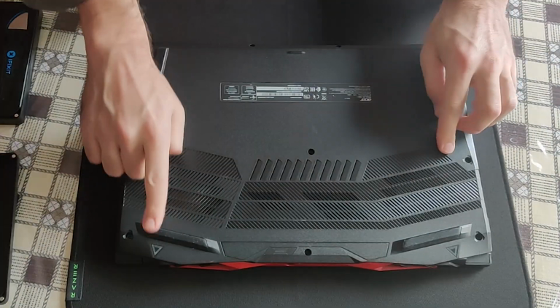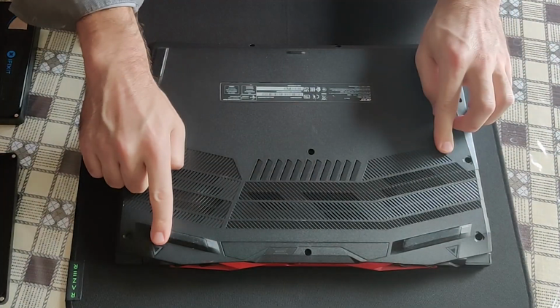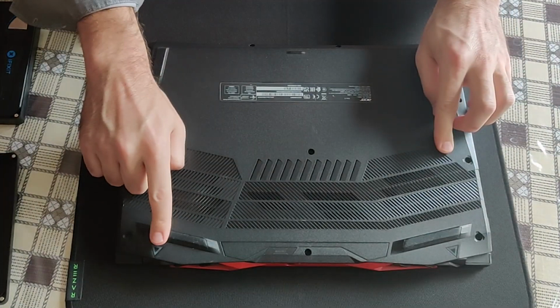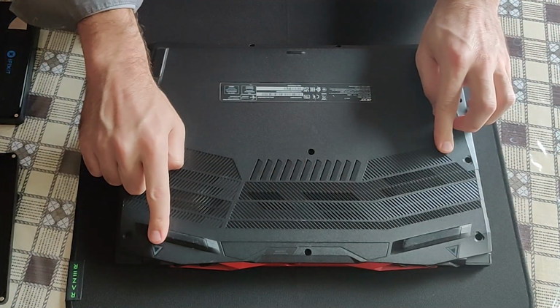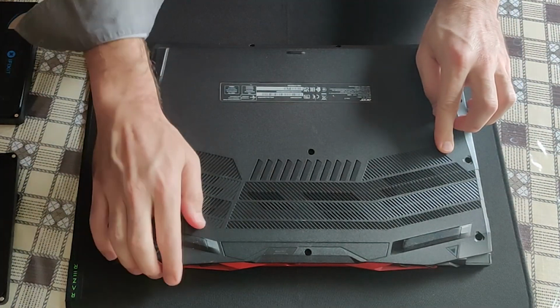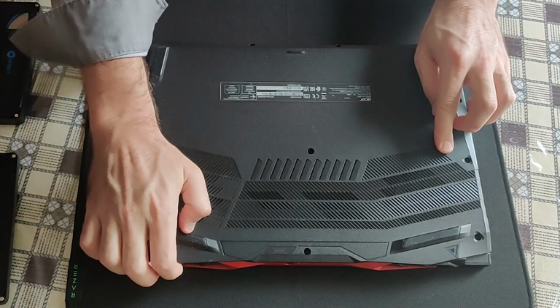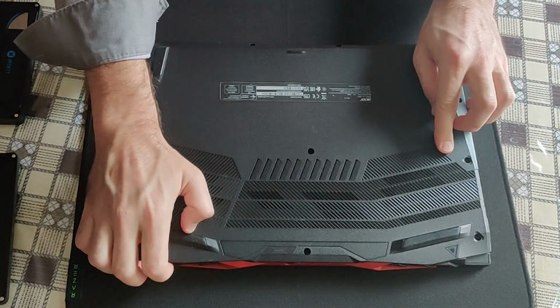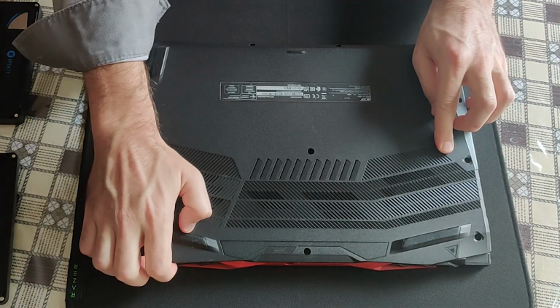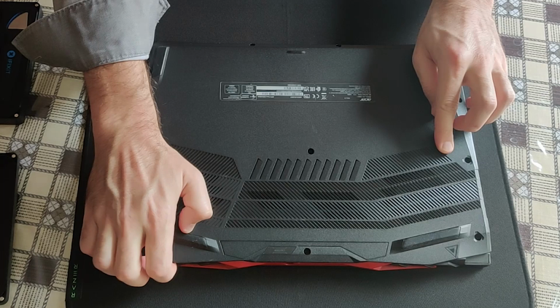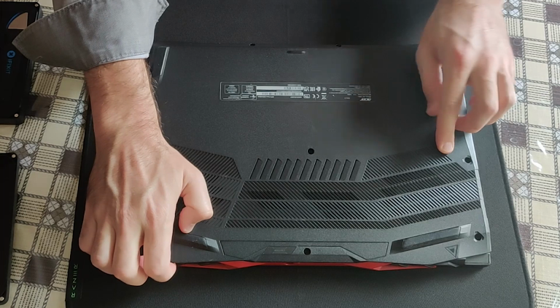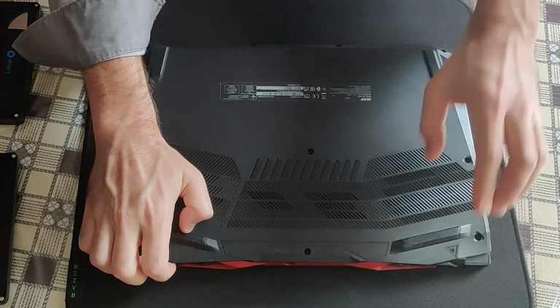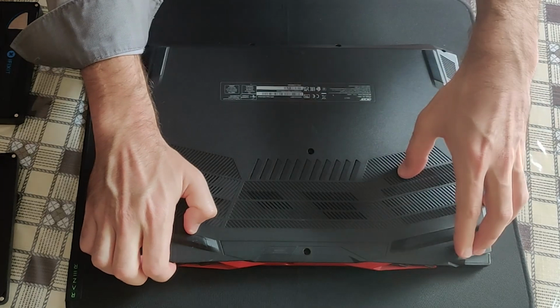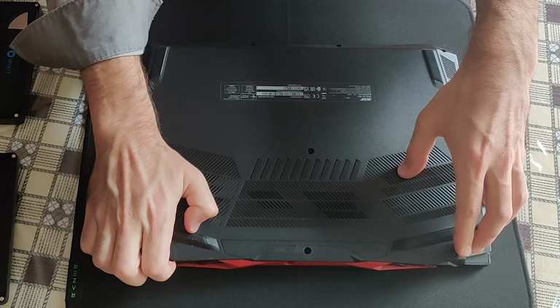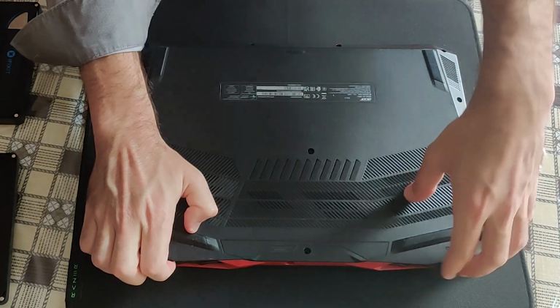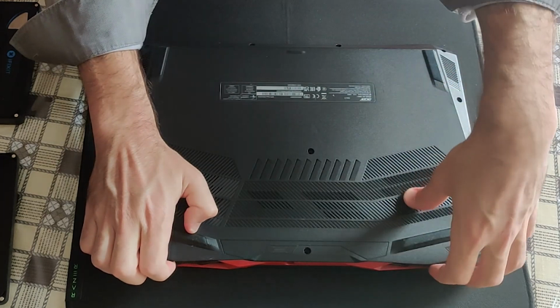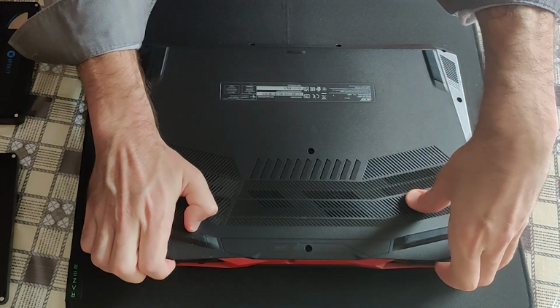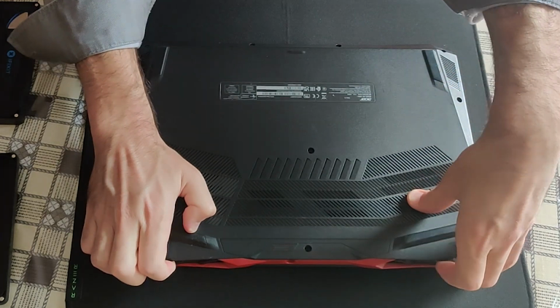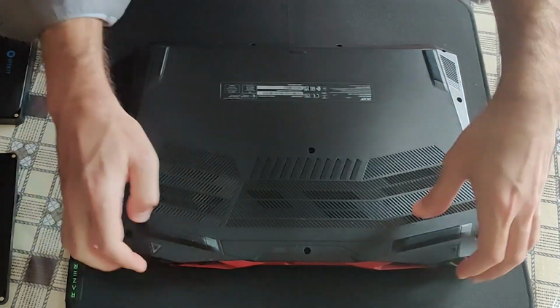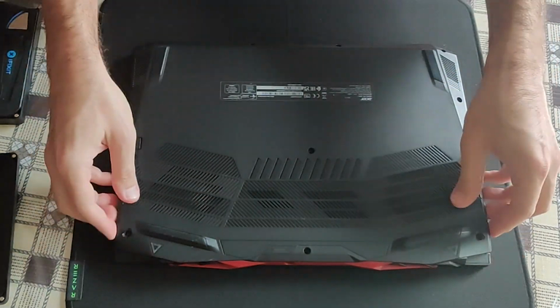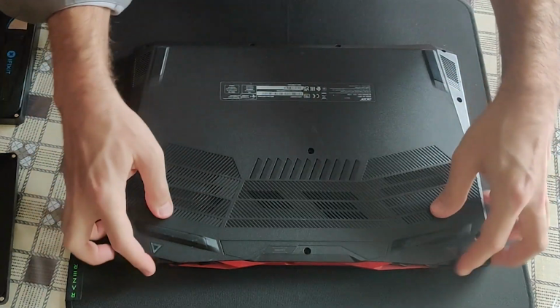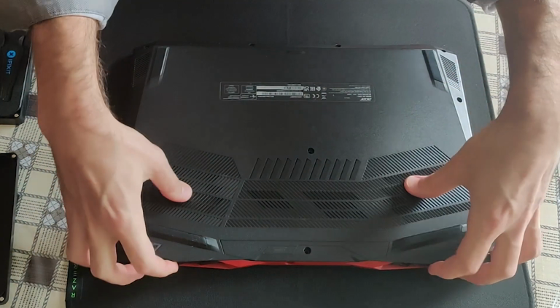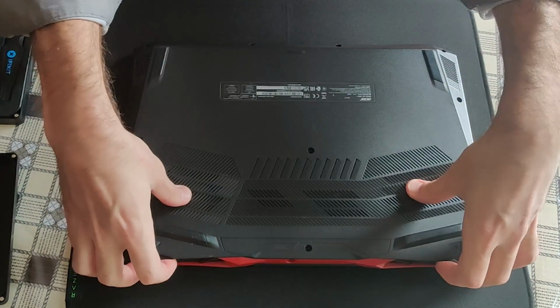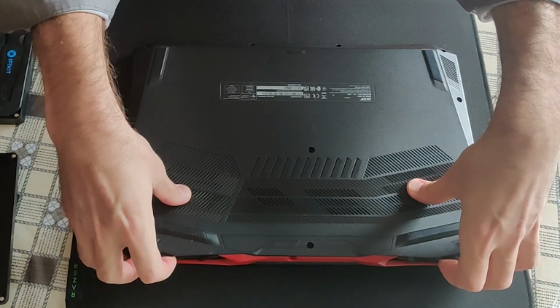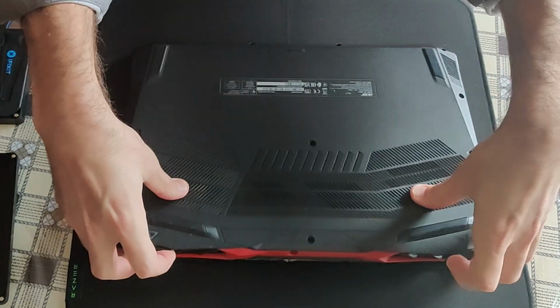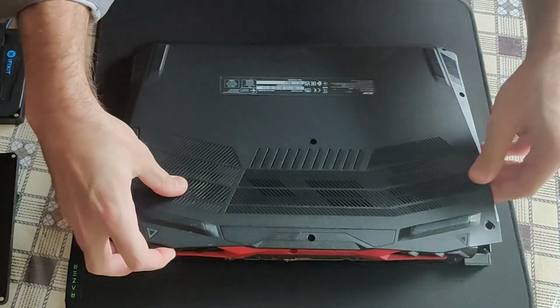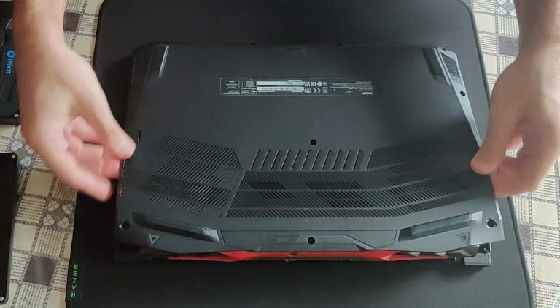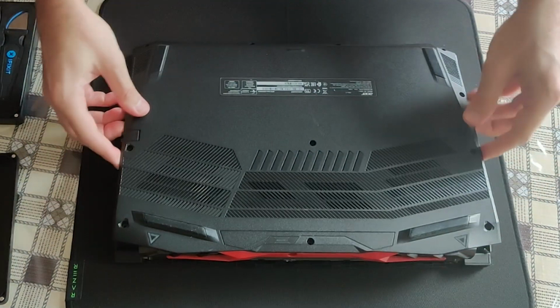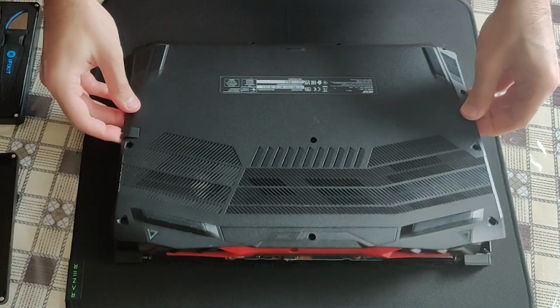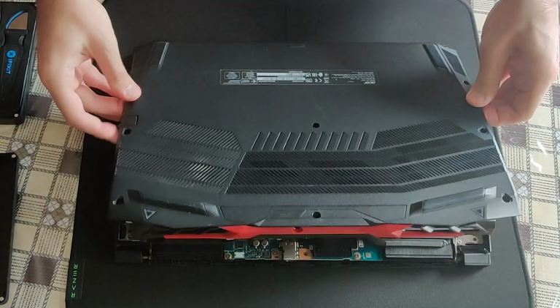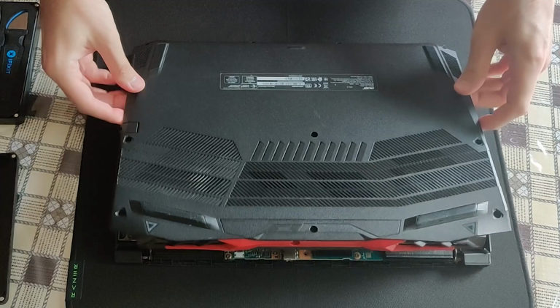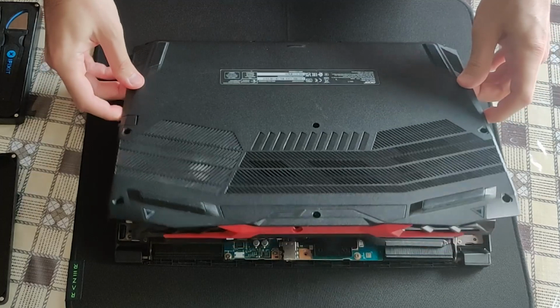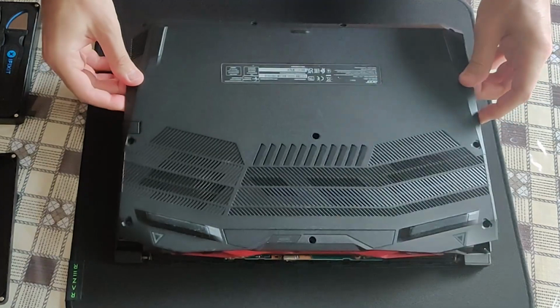Start right here at this corner, put your fingers under the cover and gently pull — it should come off pretty easily.